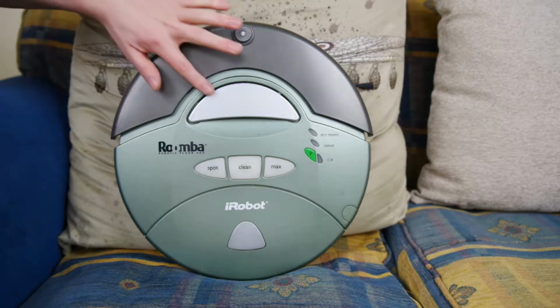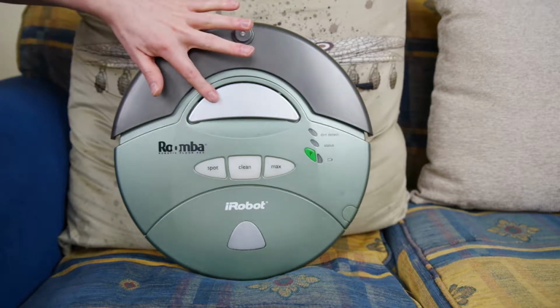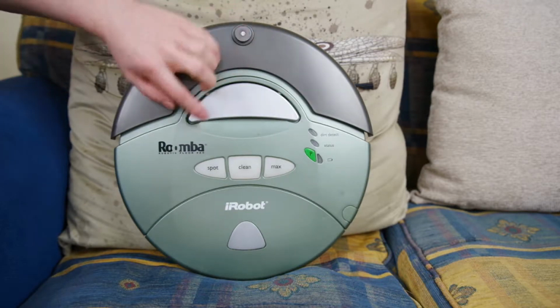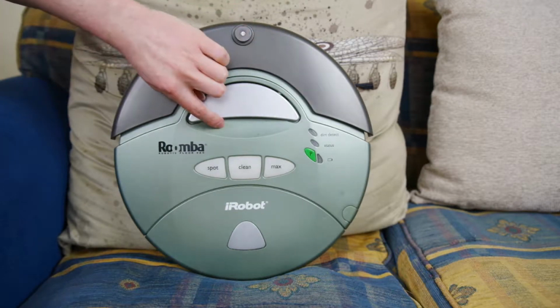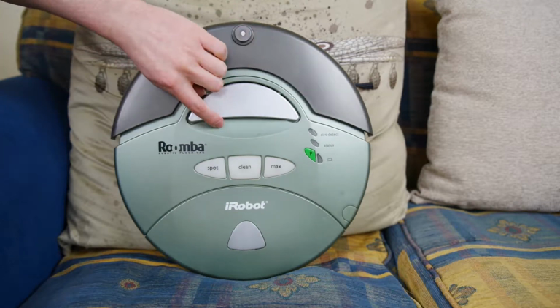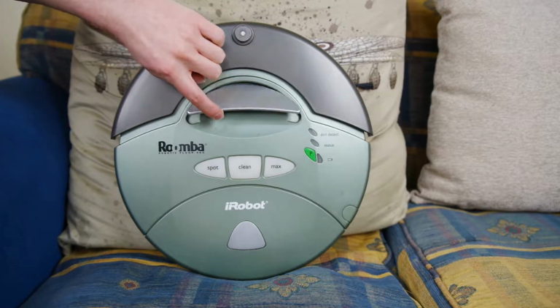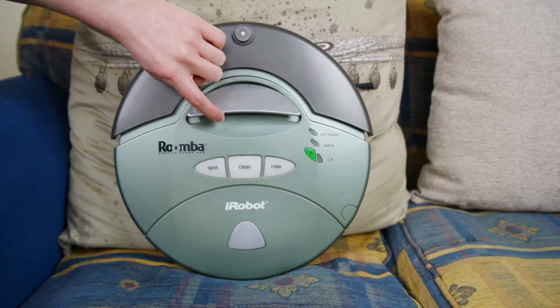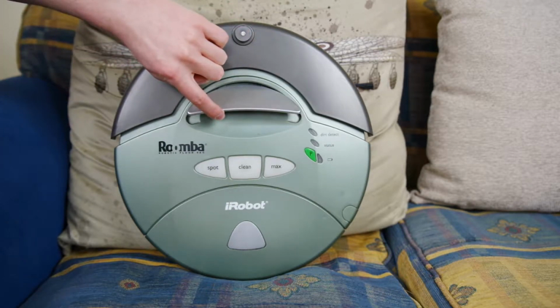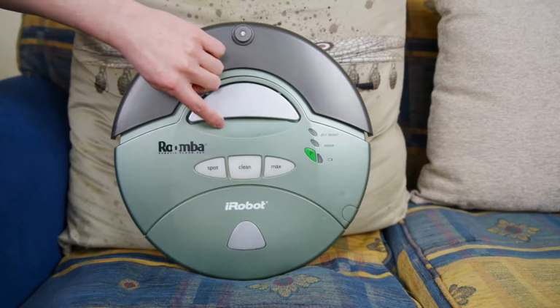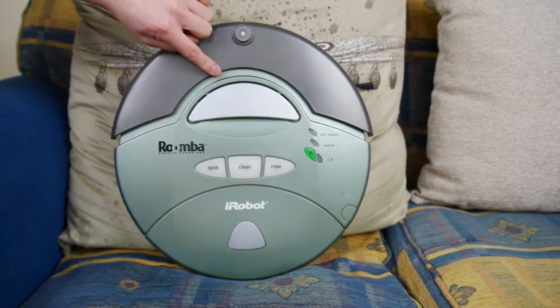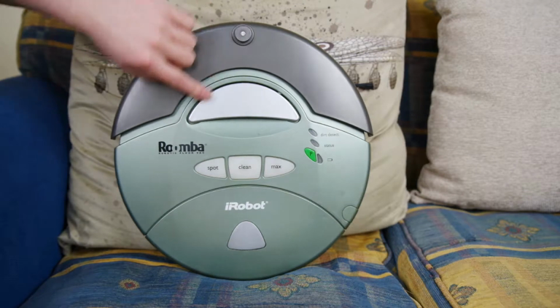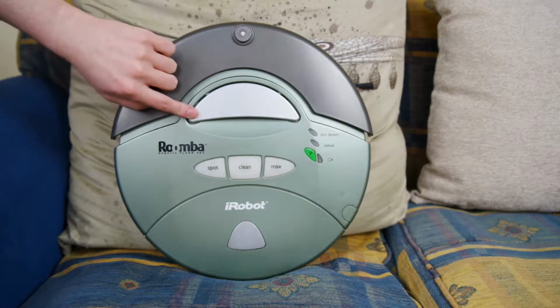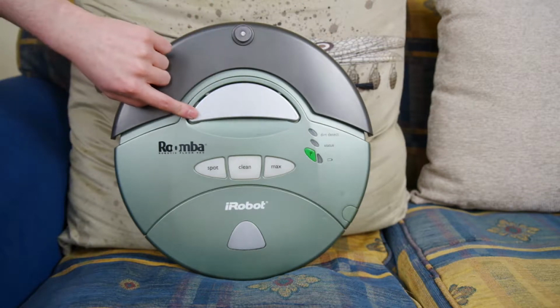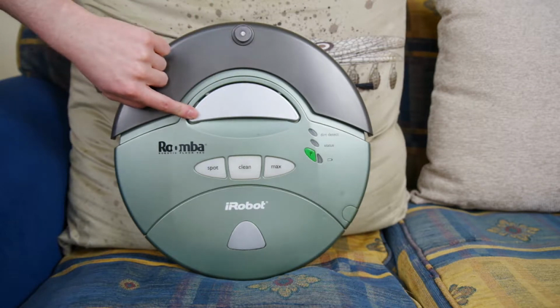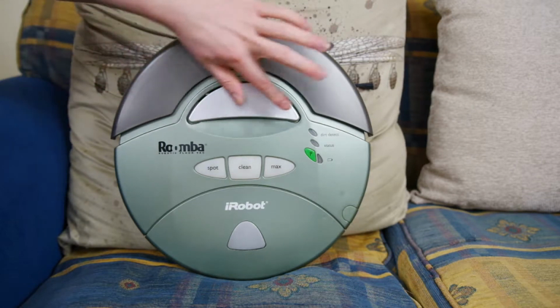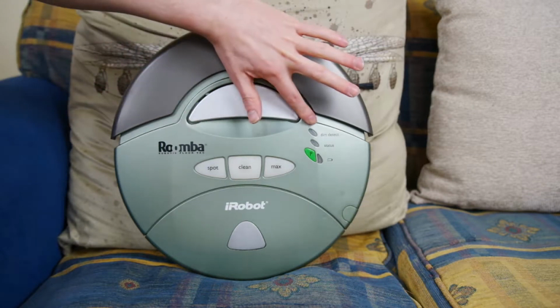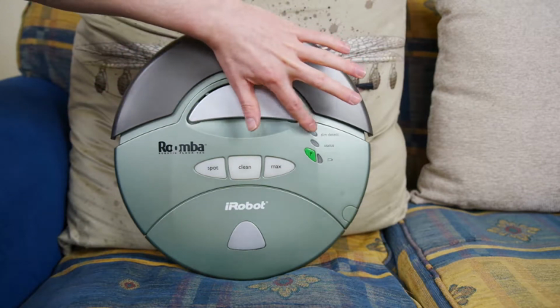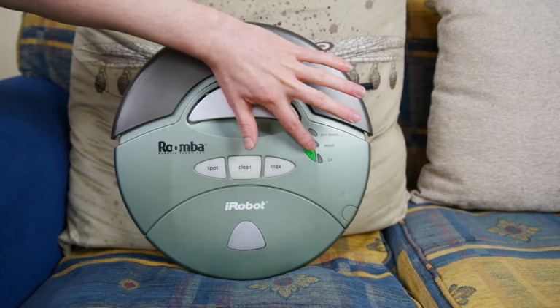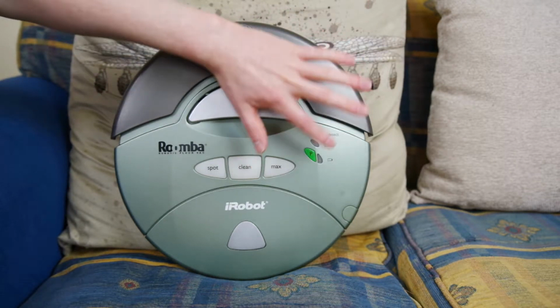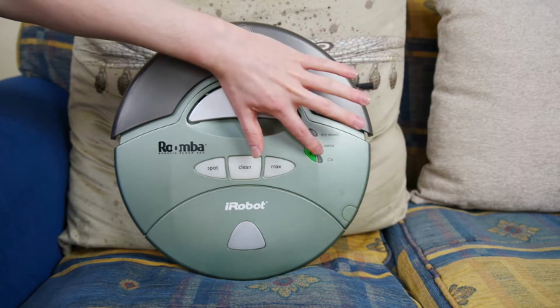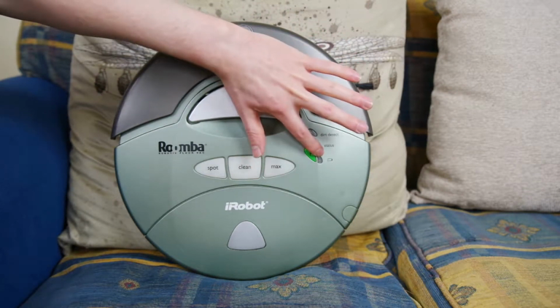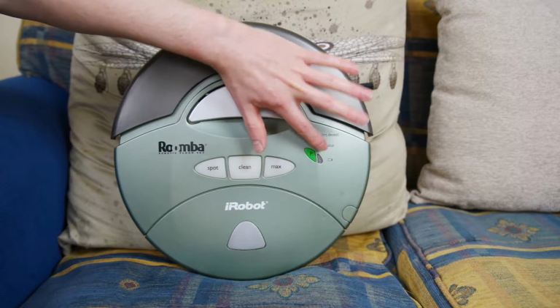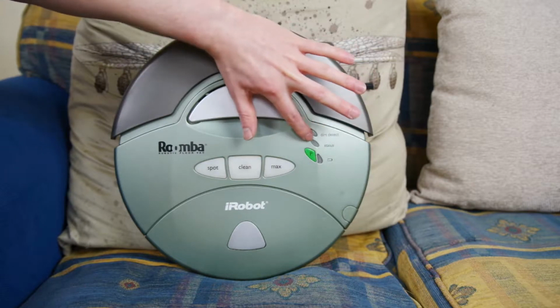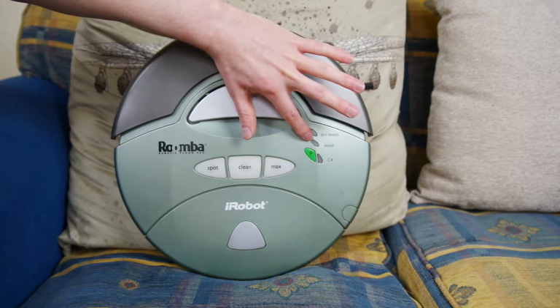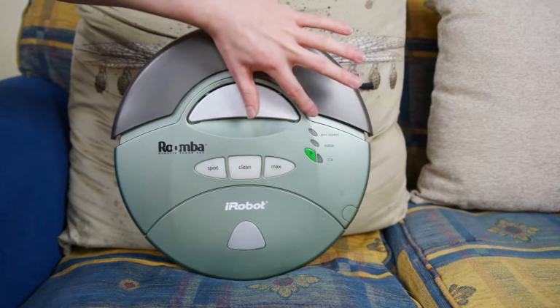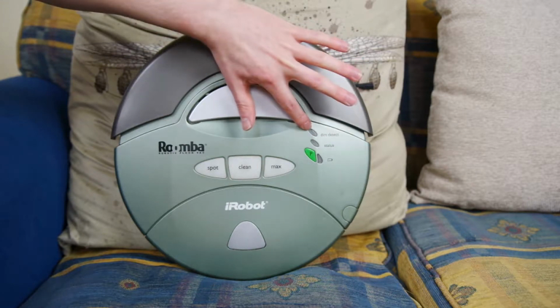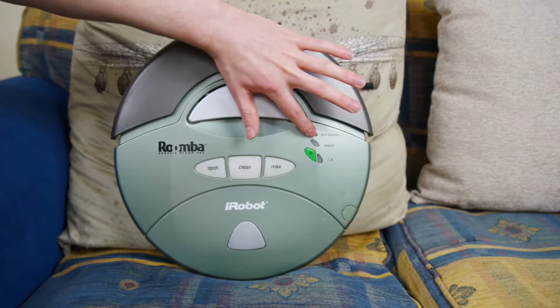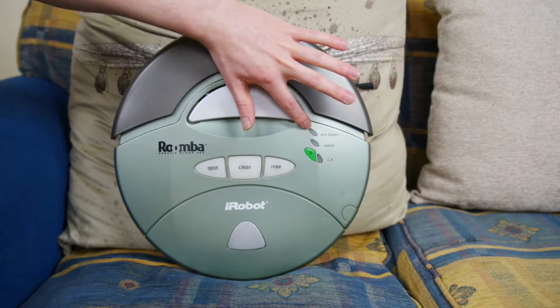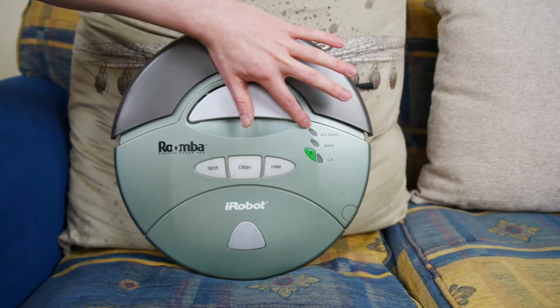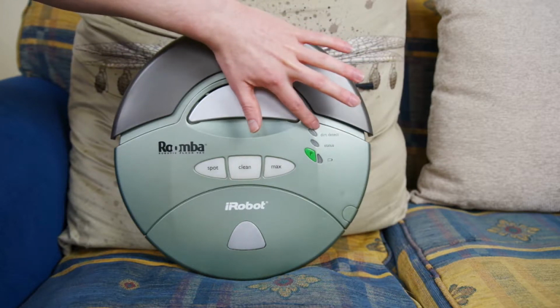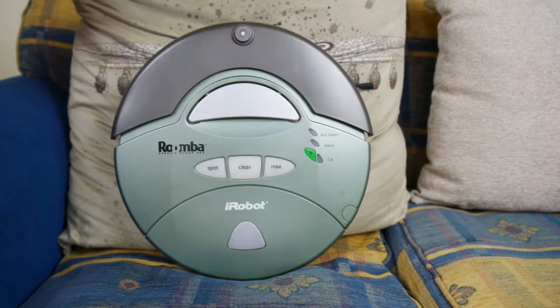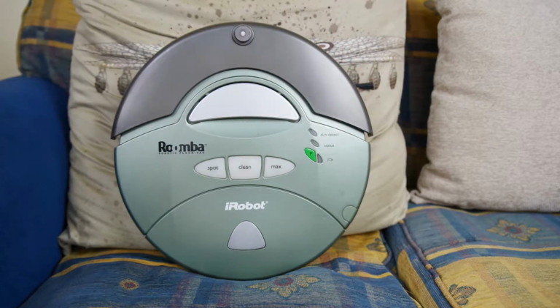We have the handle — if you want to carry it around, you can use that to pick the unit up. We also have three lights here, which indicate the status of the battery, the status of the unit, and whether it's detected any dirt. I'll get into that momentarily.